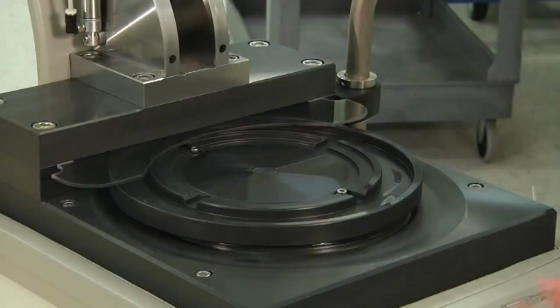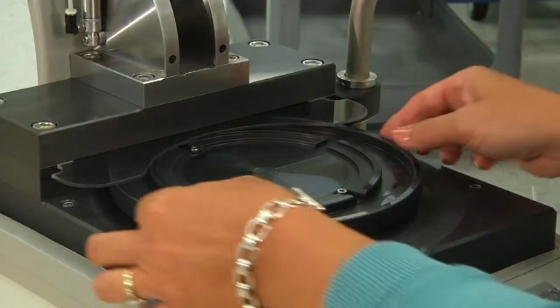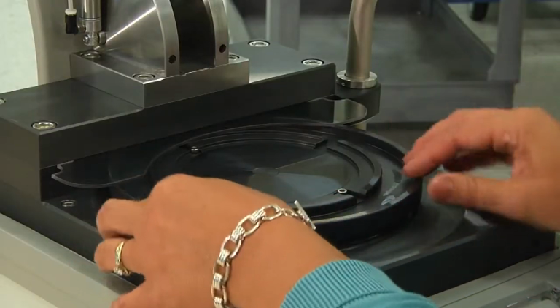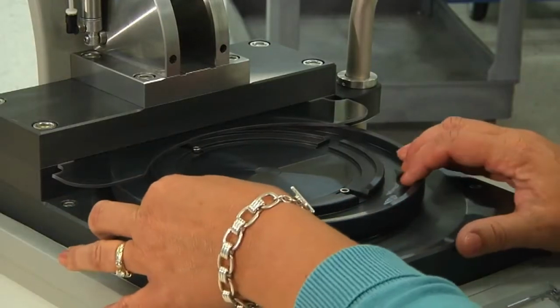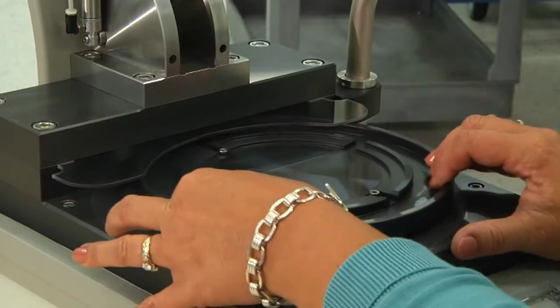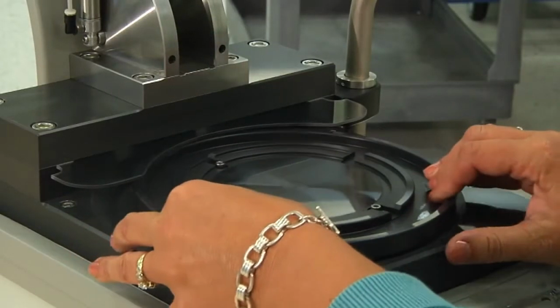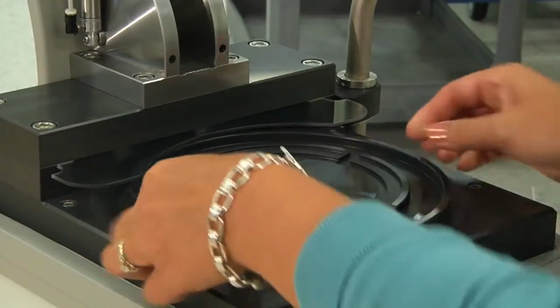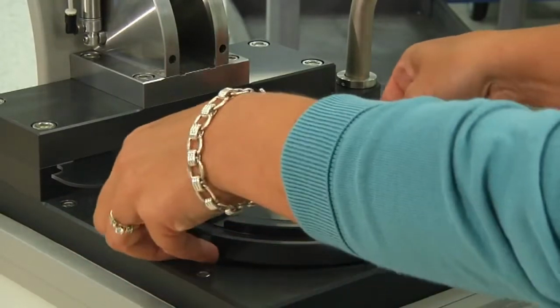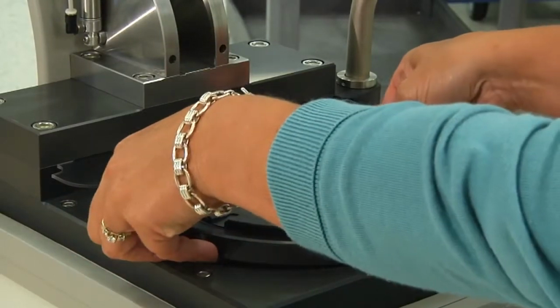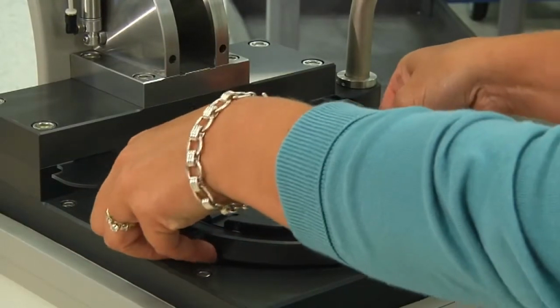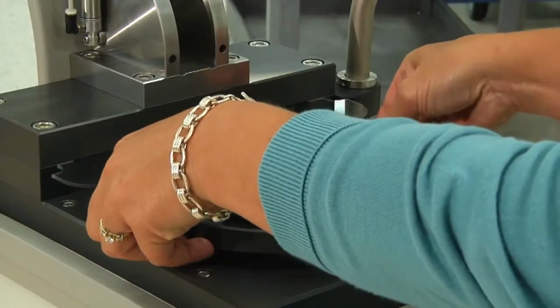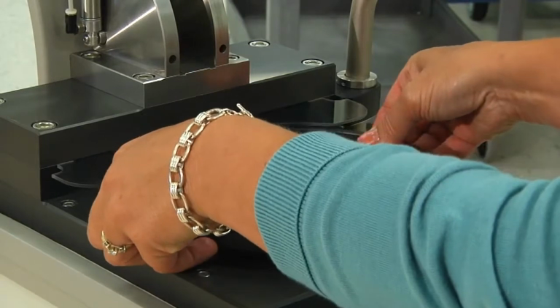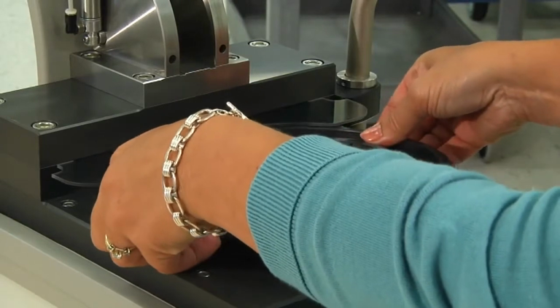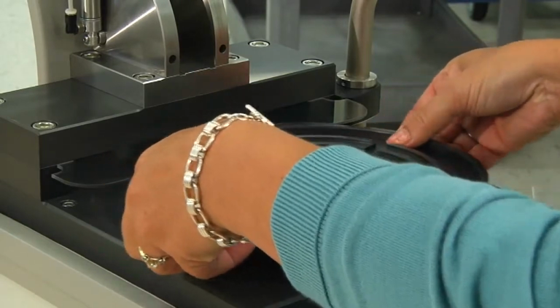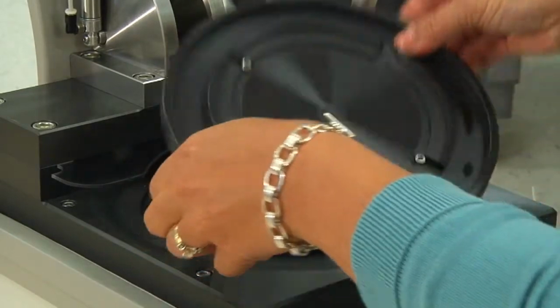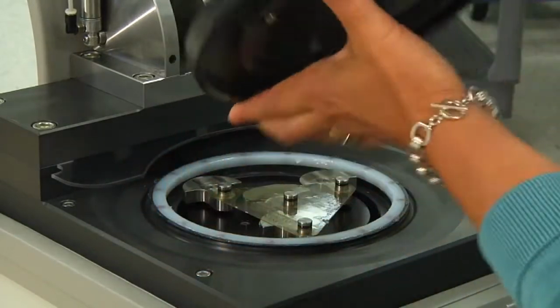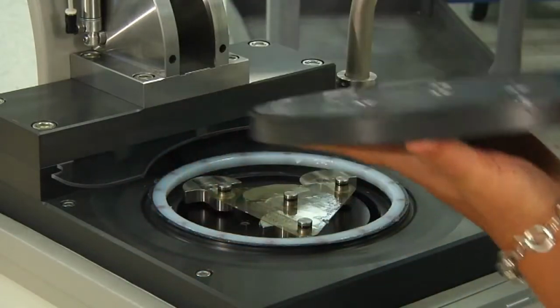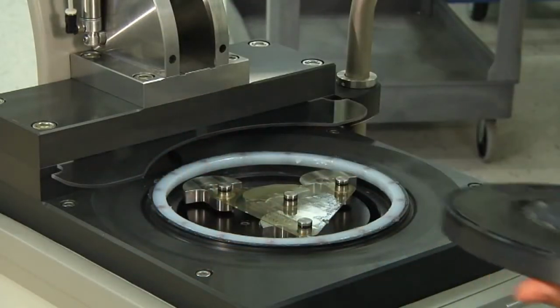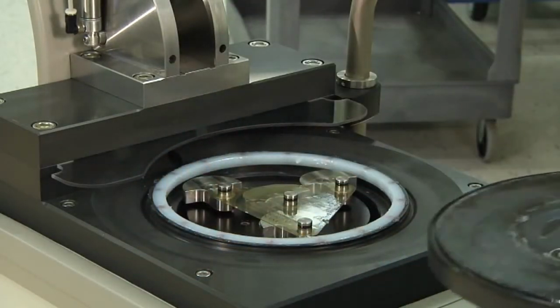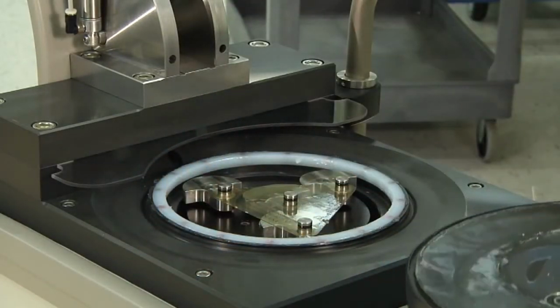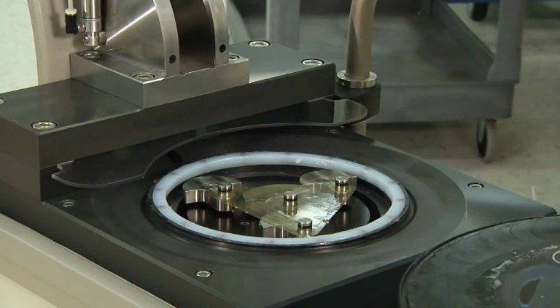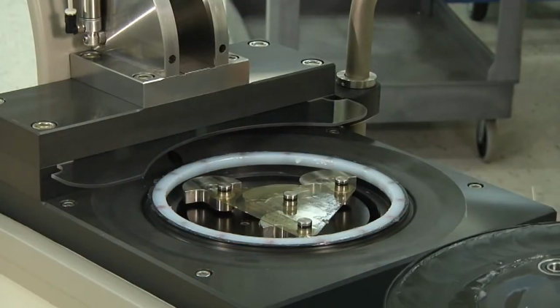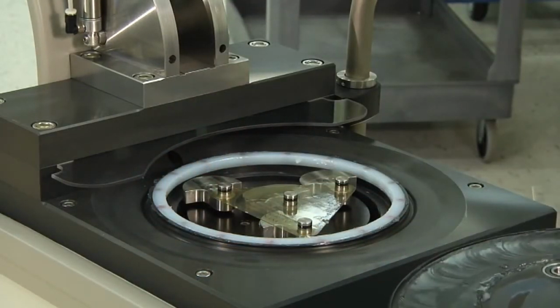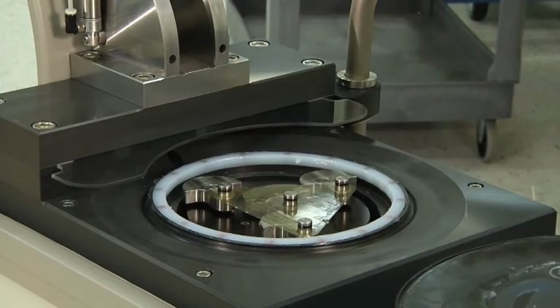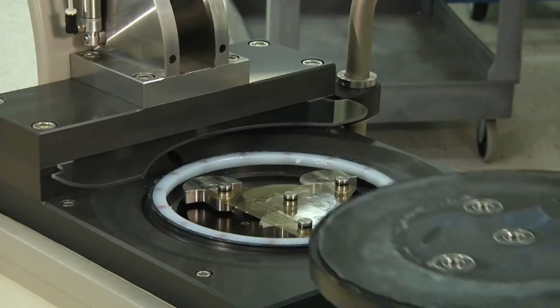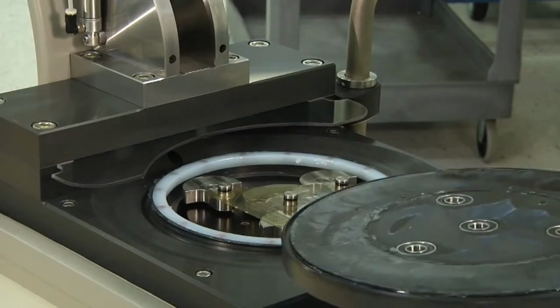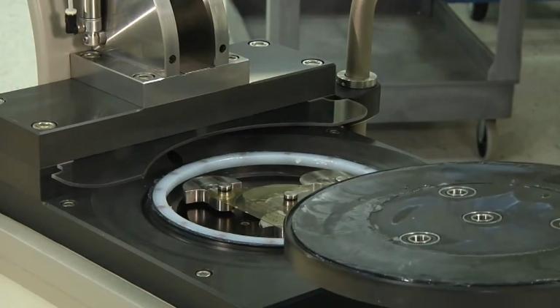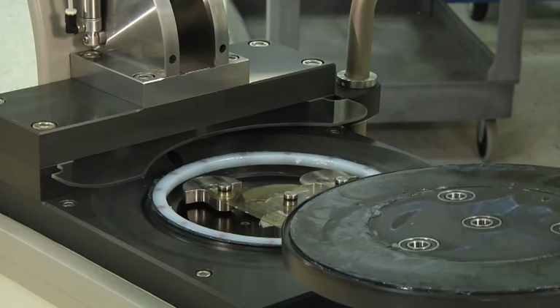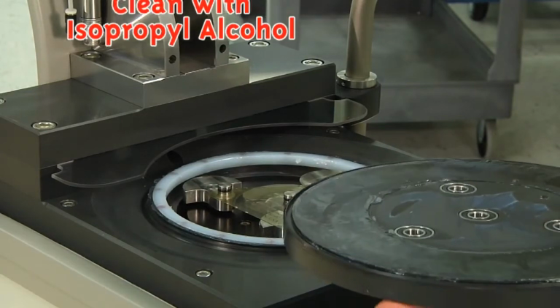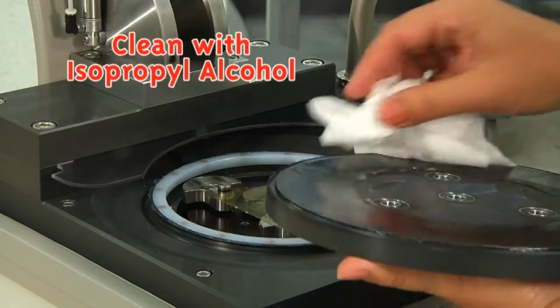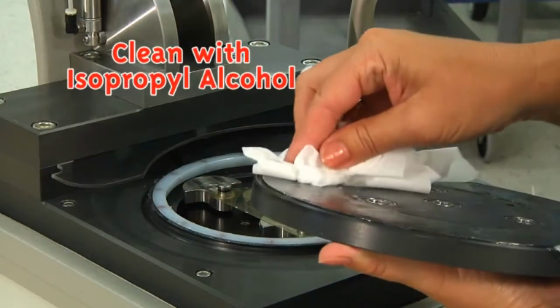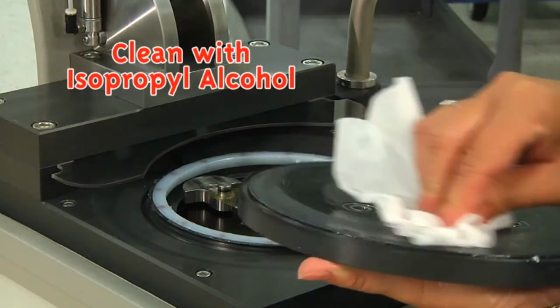The platen should be greased at least once a month, or more often if heavily used. Remove the platen by pulling straight up. Clean the platen and wipe off any excess.